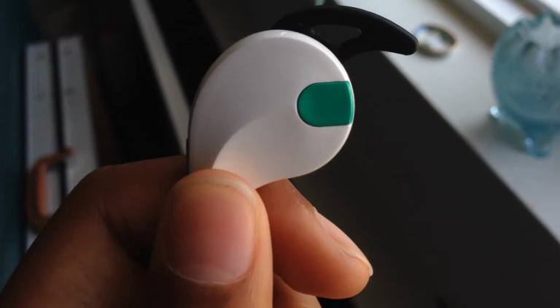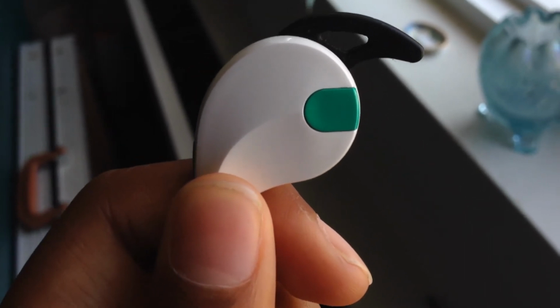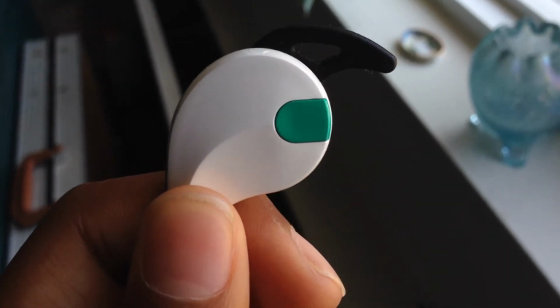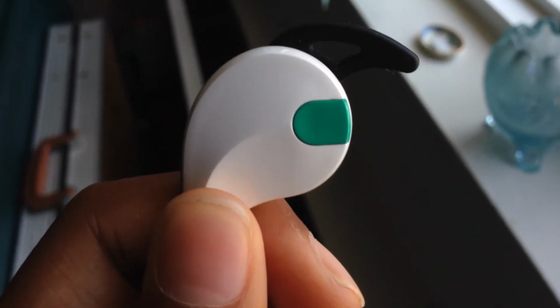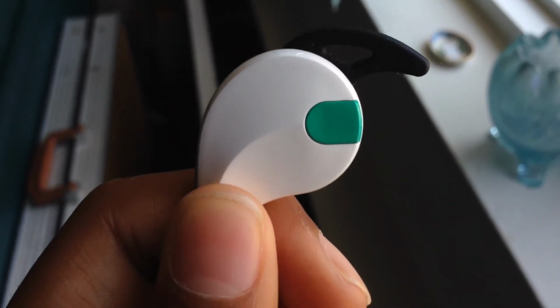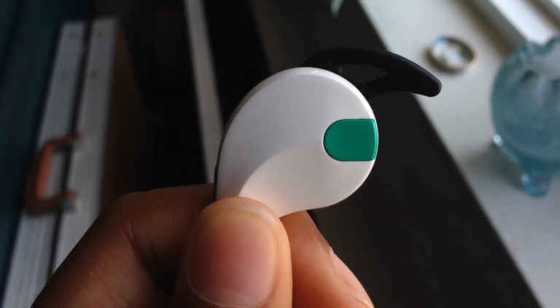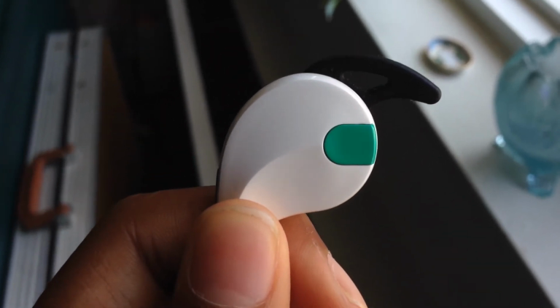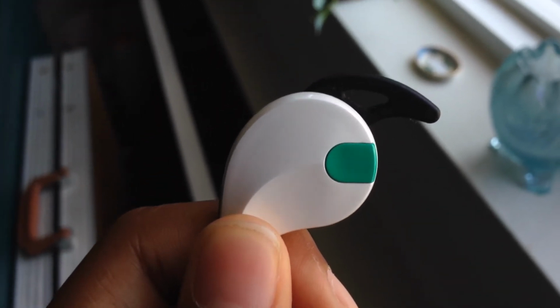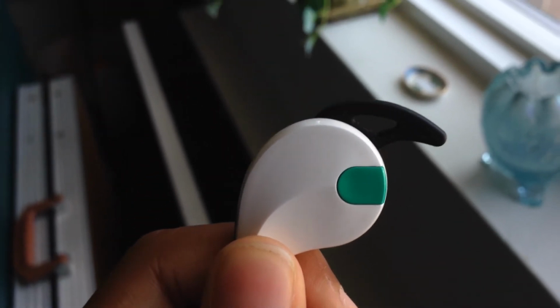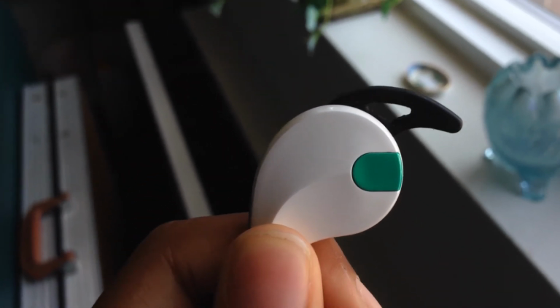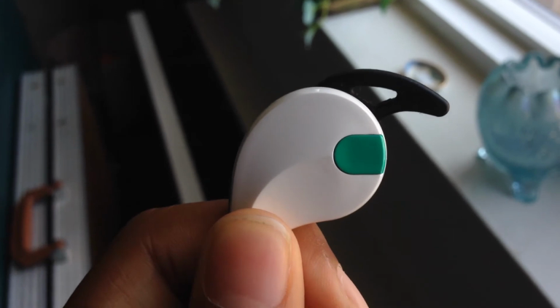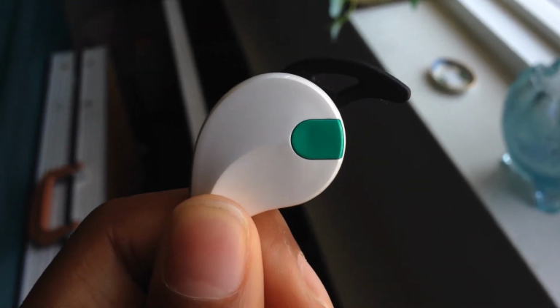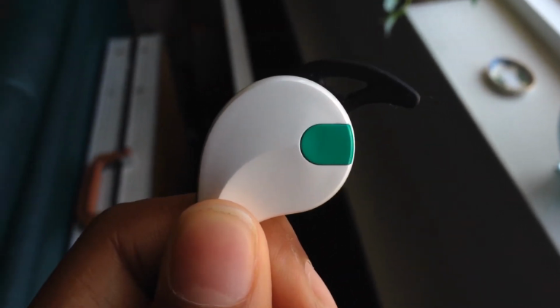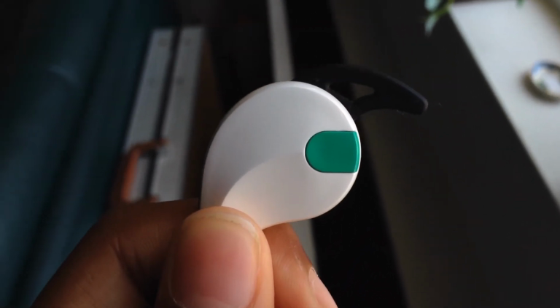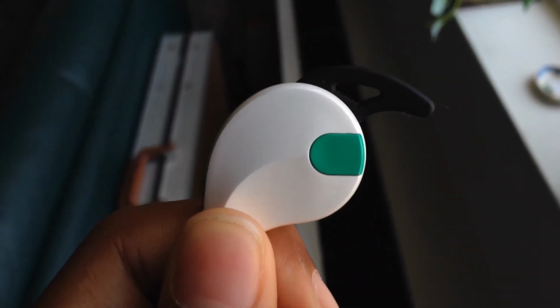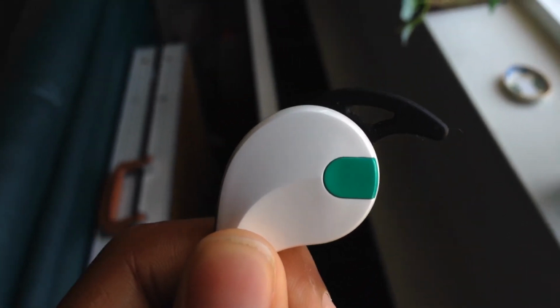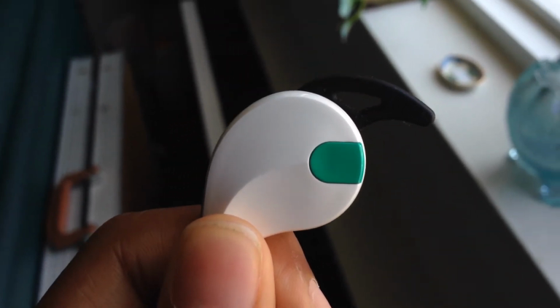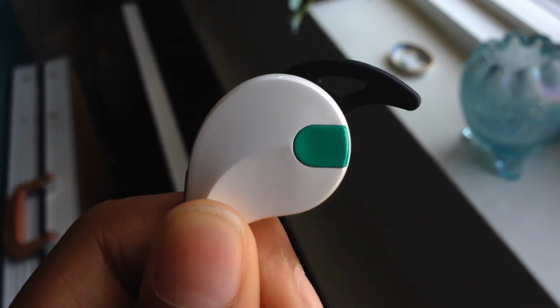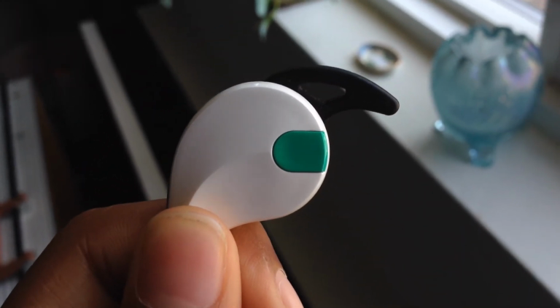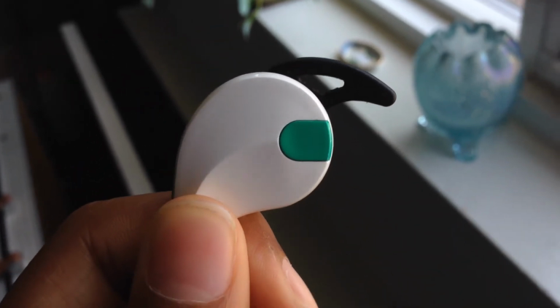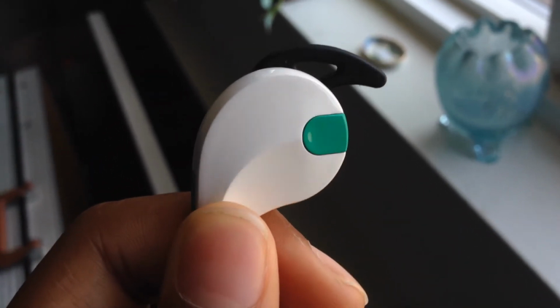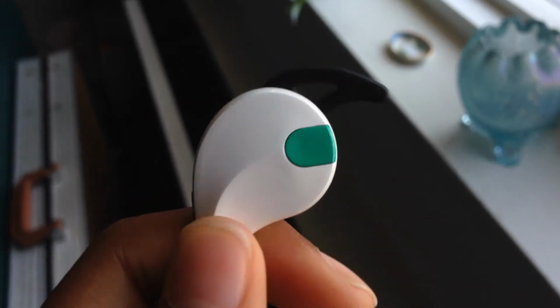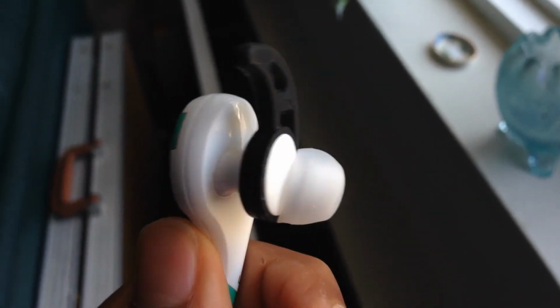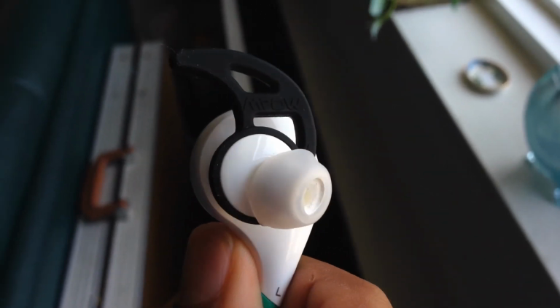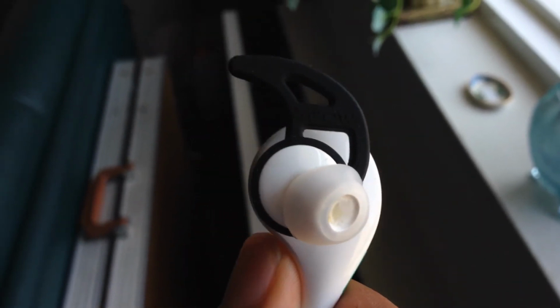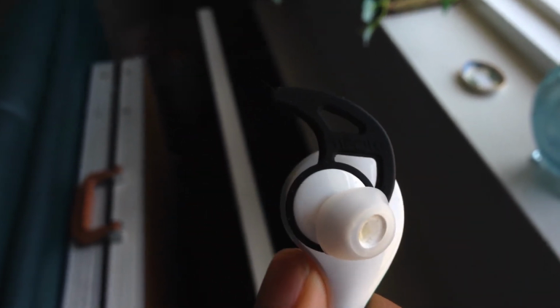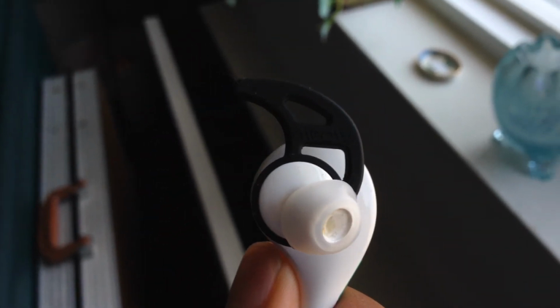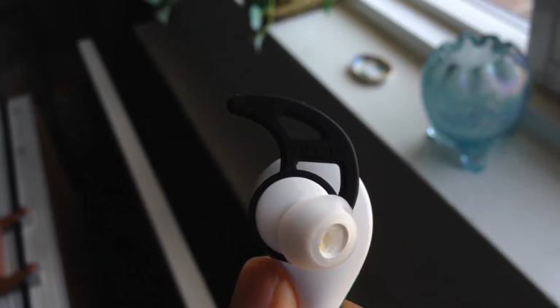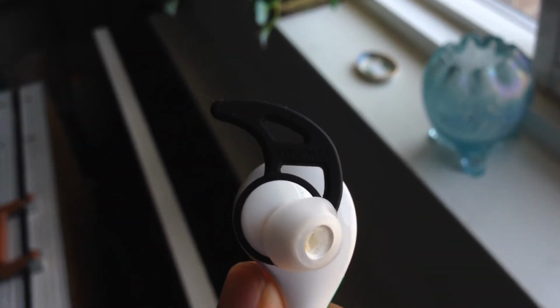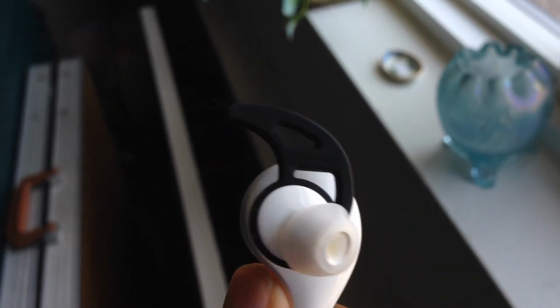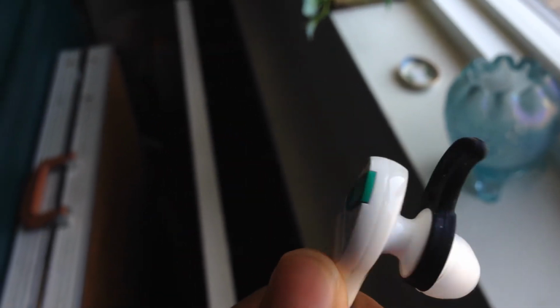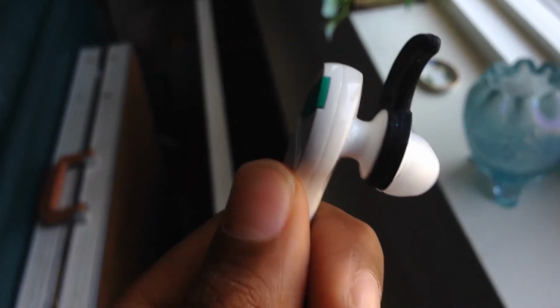The audio quality was surprisingly astounding with very good lows, mids, and highs. There was no cracking or distortion even if the volume was at maximum on the headset and my mobile device. With my testing I'd say this headset is worth more than $30 with how good it sounds and the experience it provides.